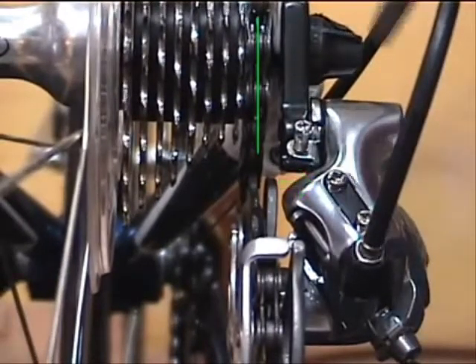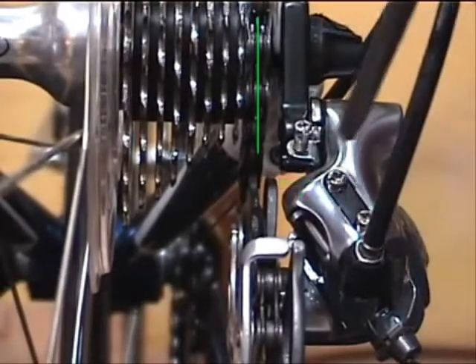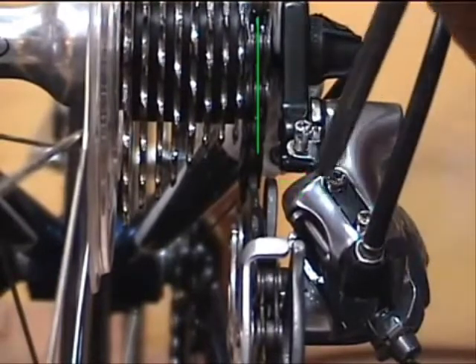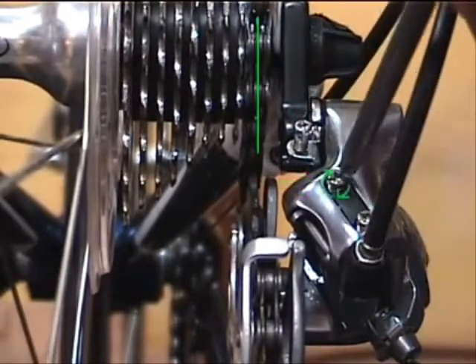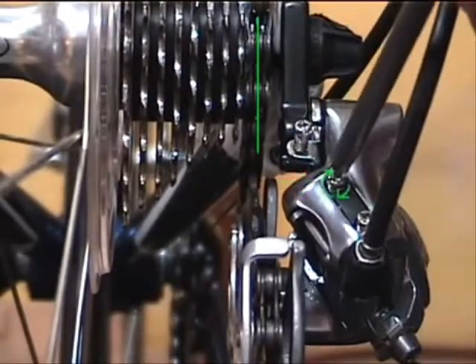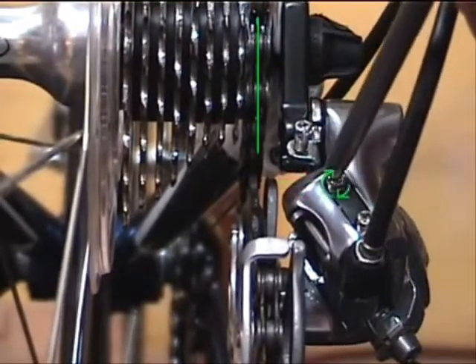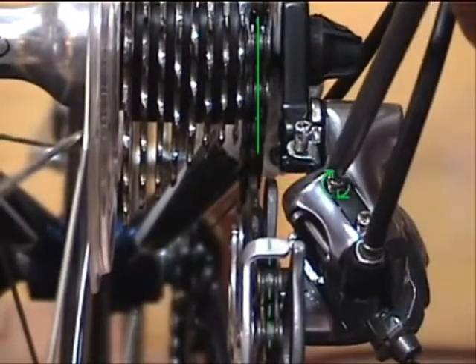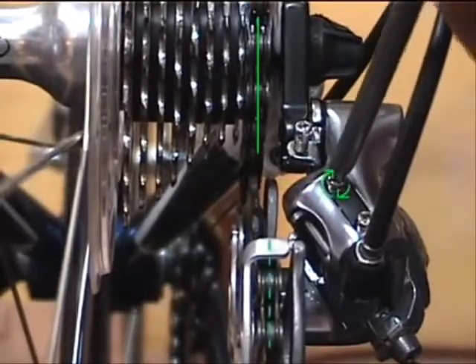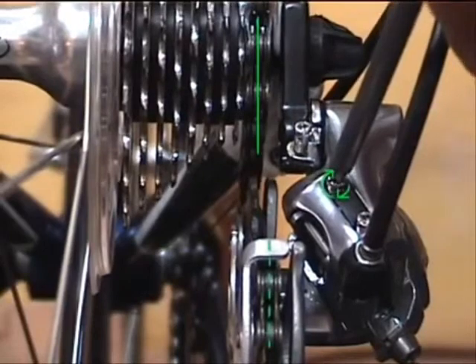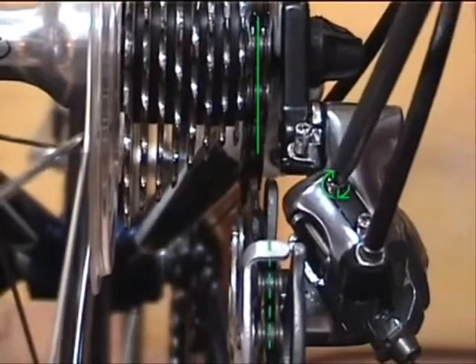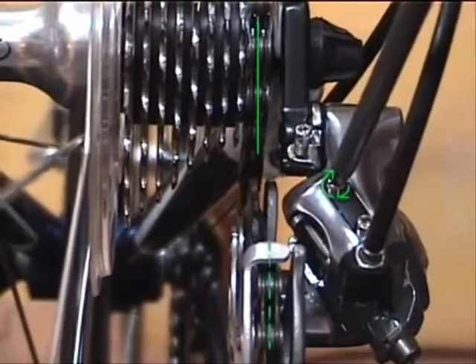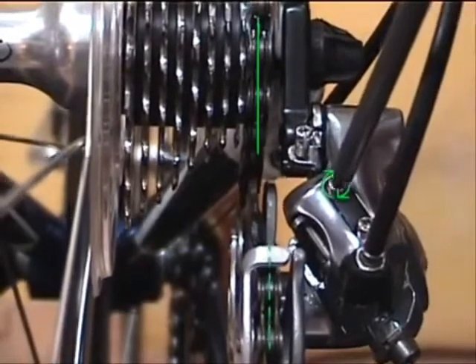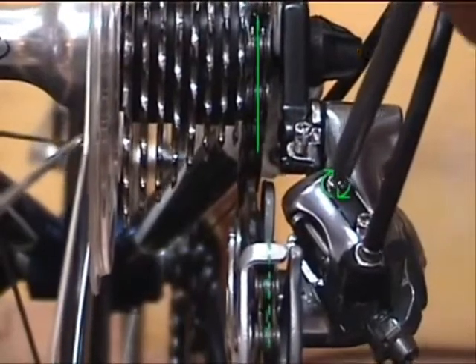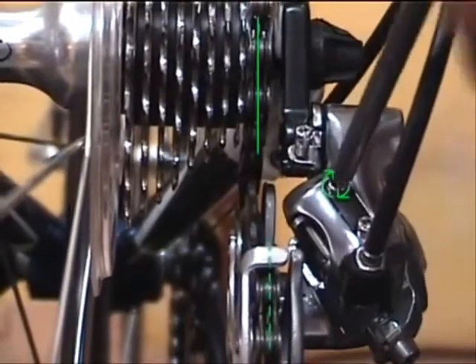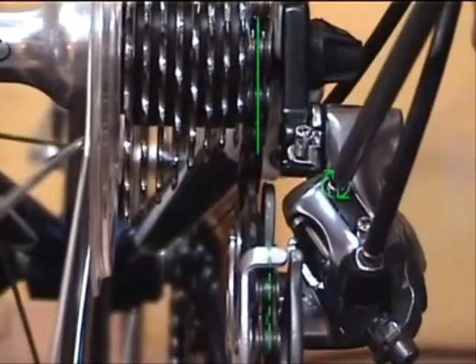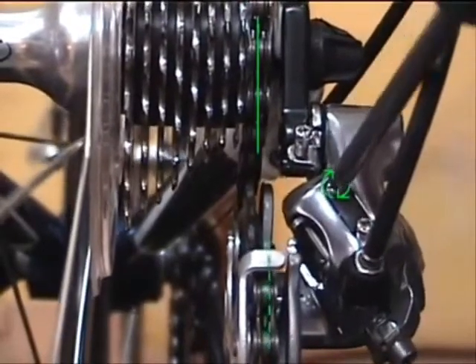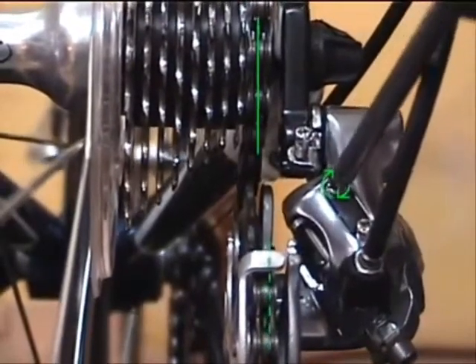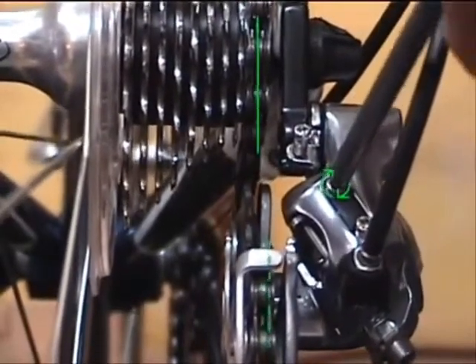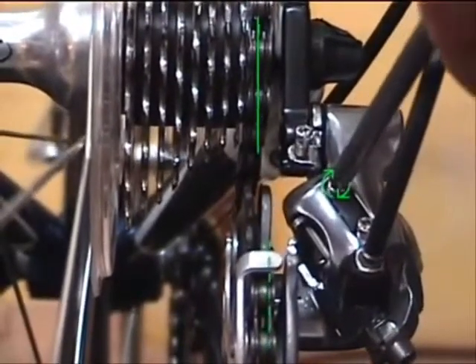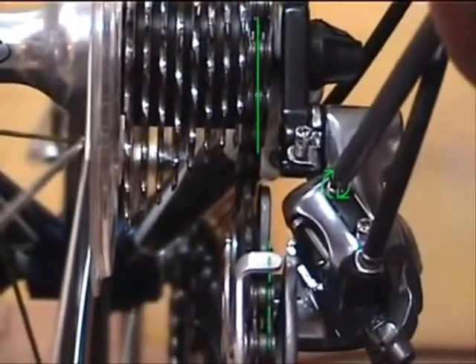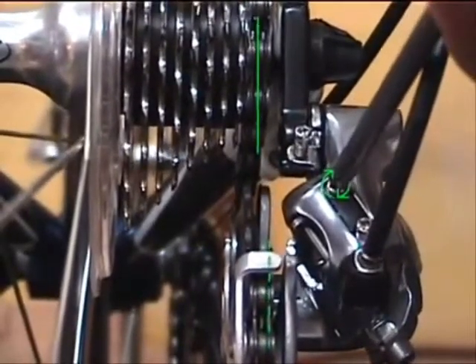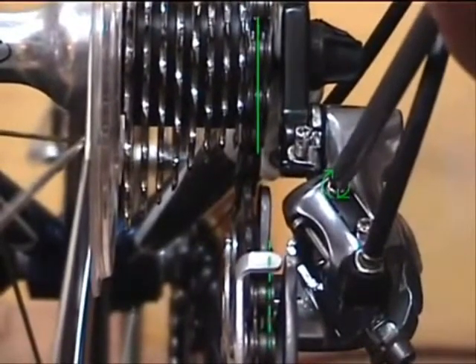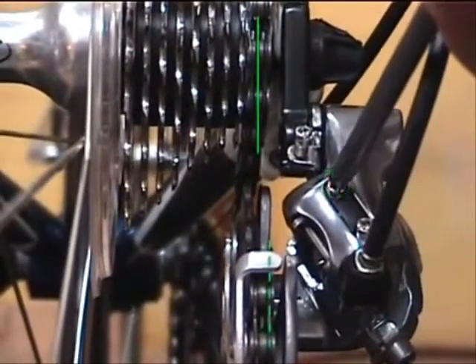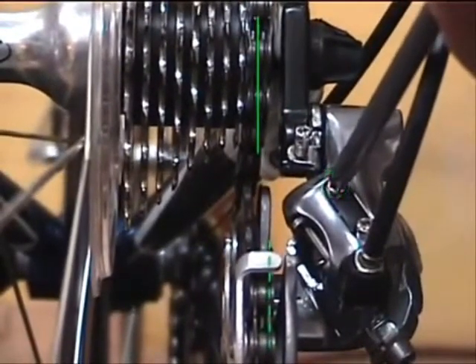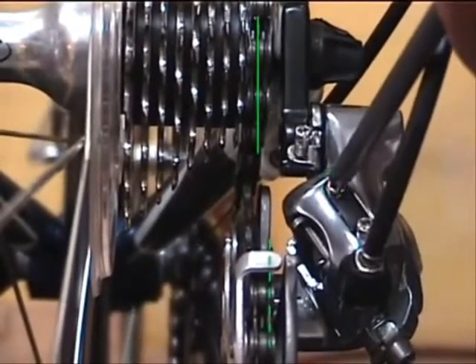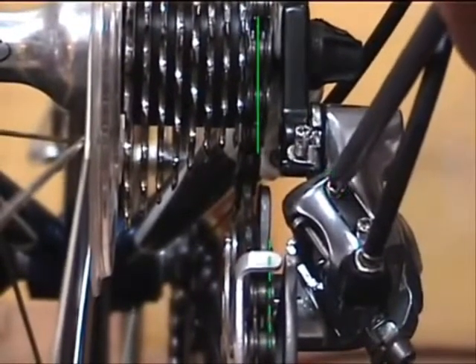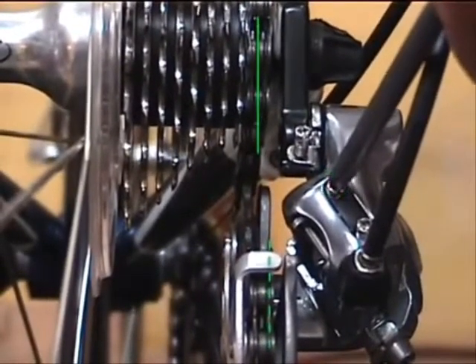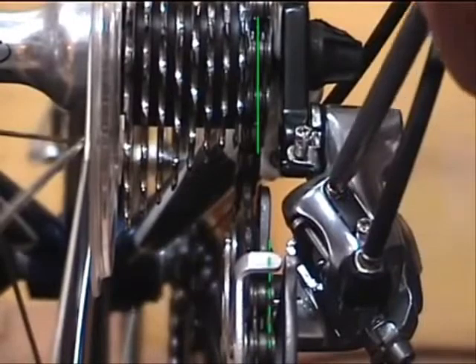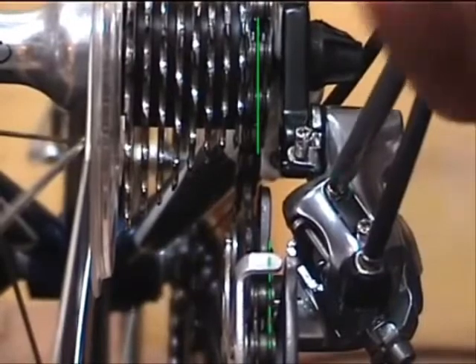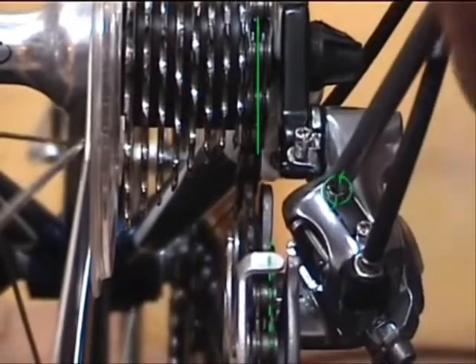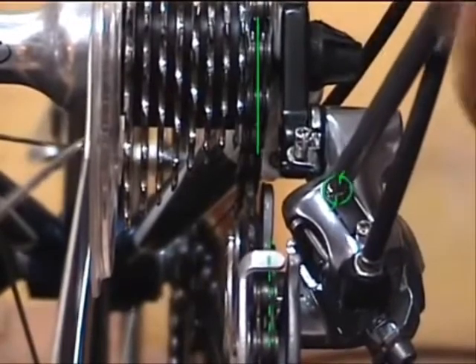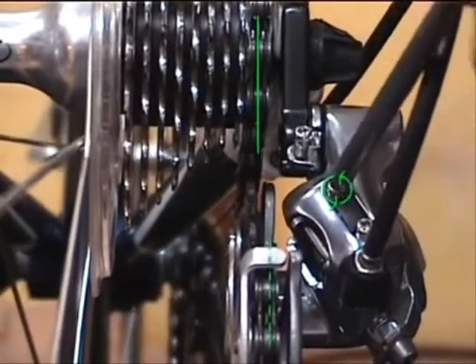Let's turn it and I'll show you what it does. When we turn it in, you'll notice that that pulley moves inboard, and when we let it out, it moves the other way.